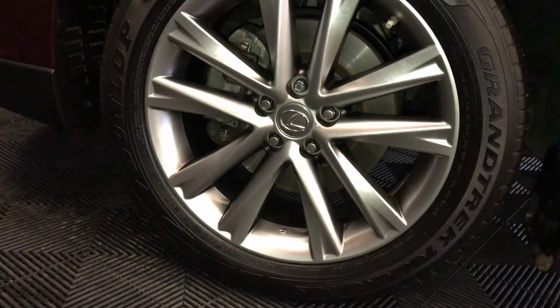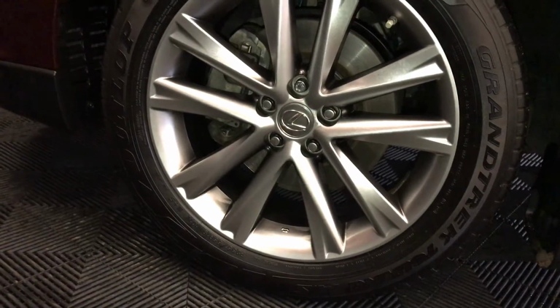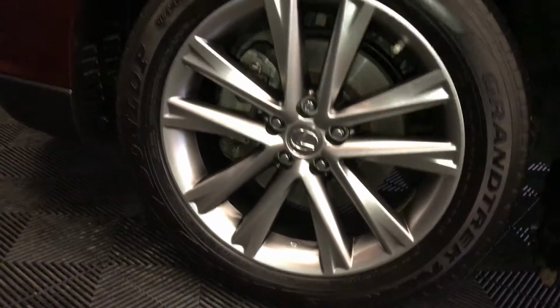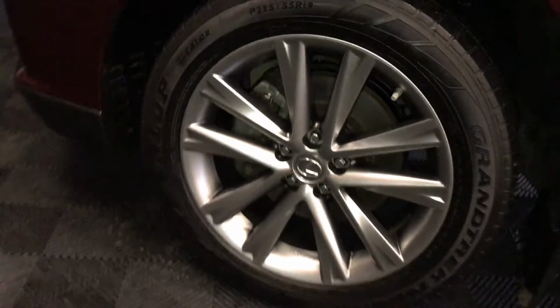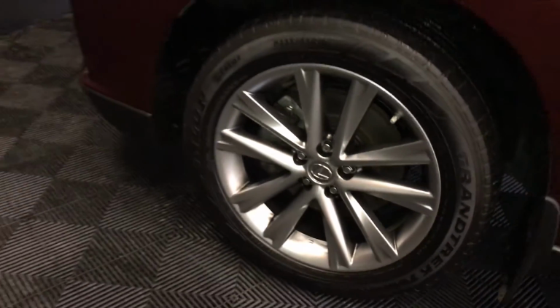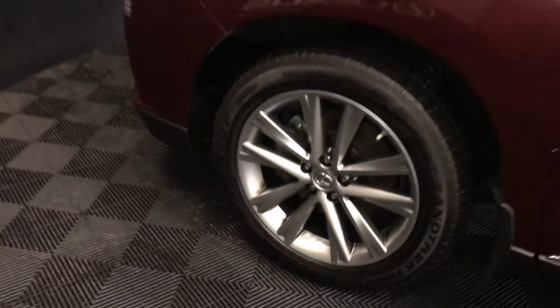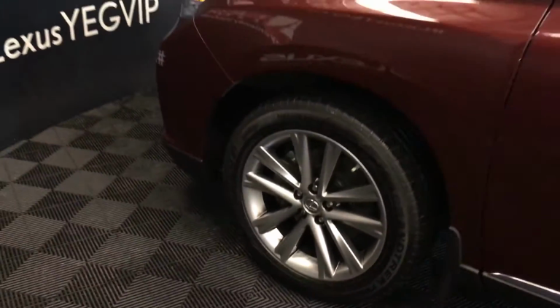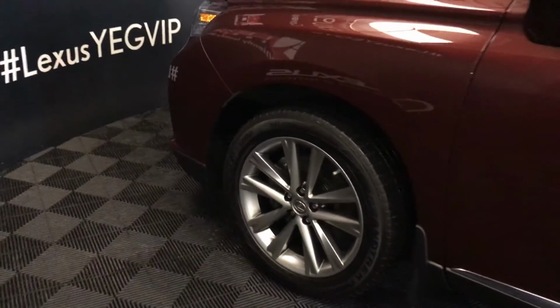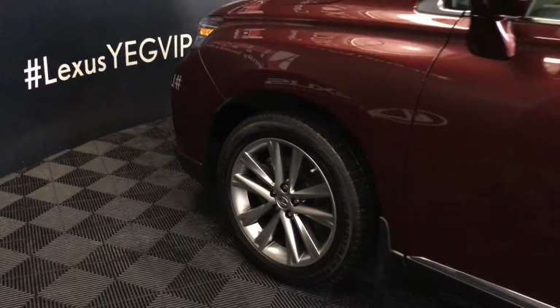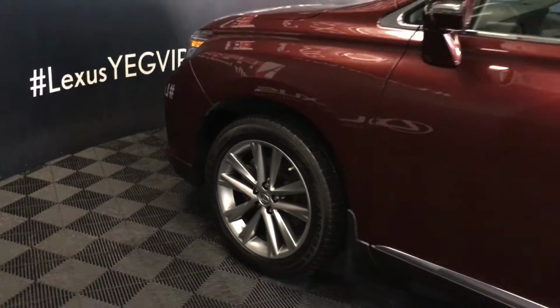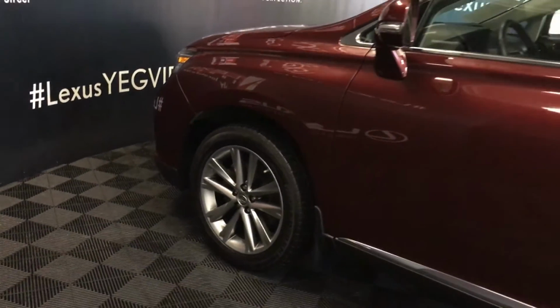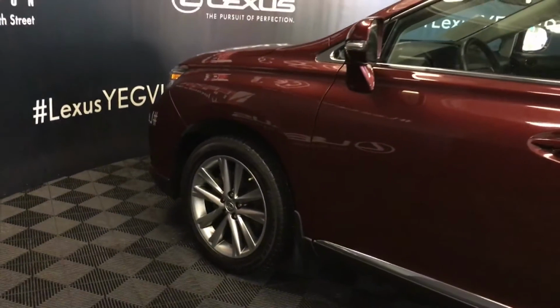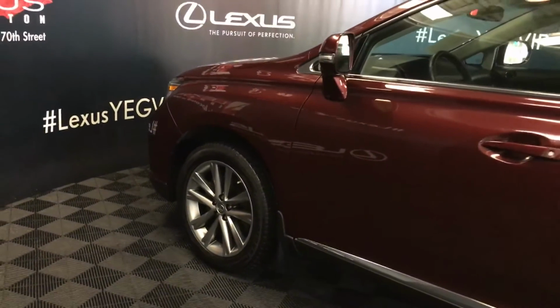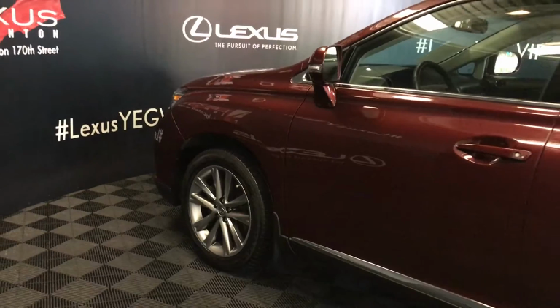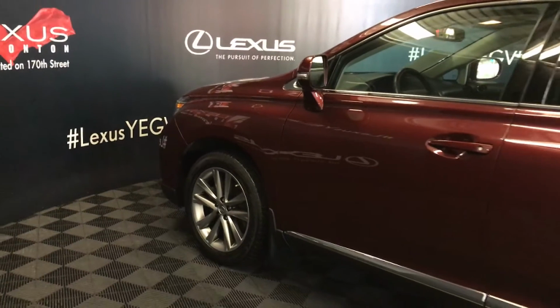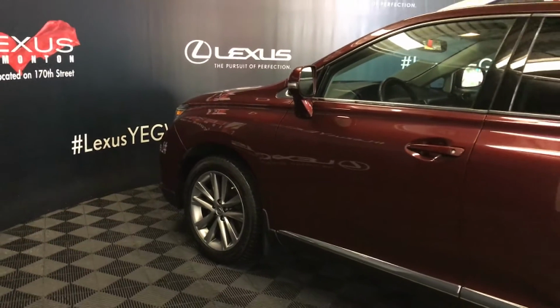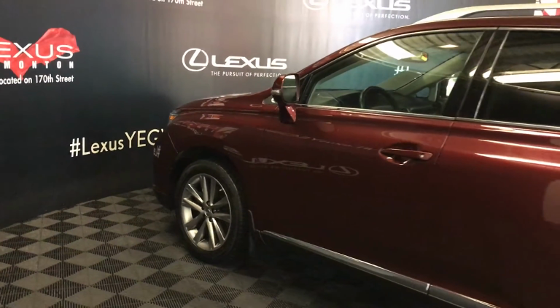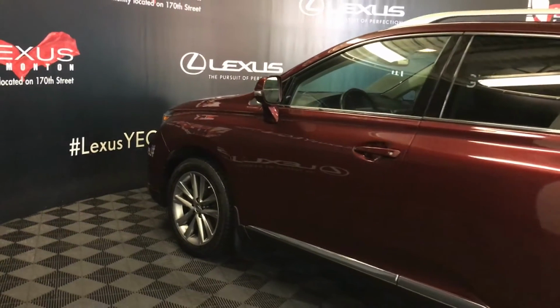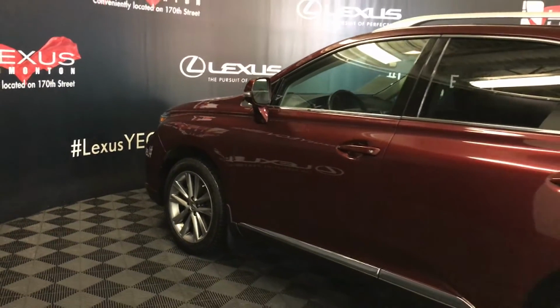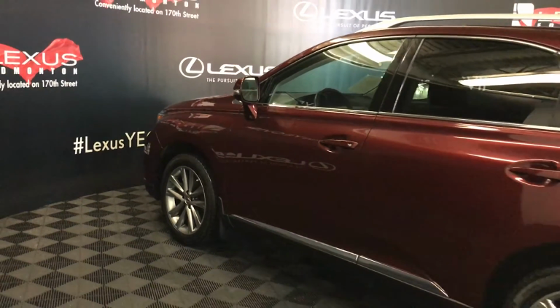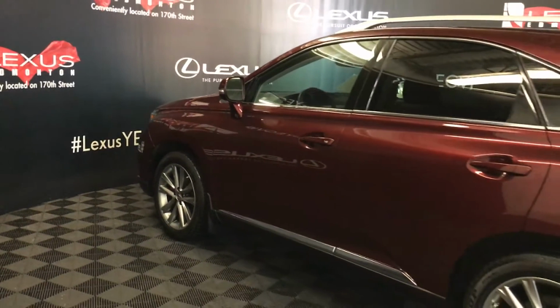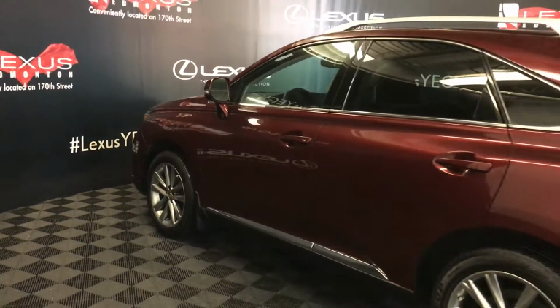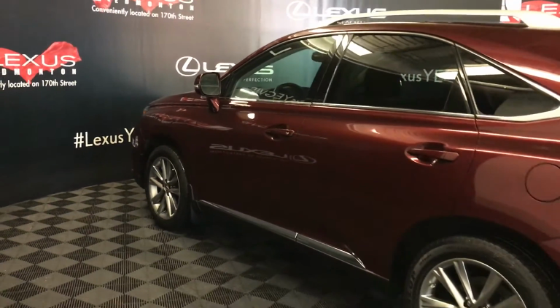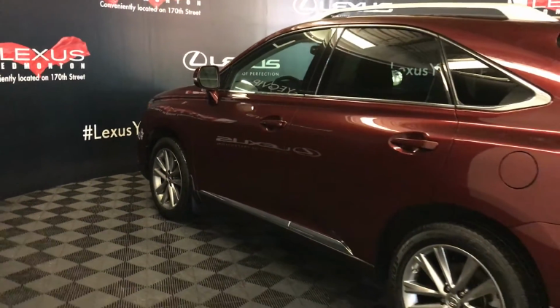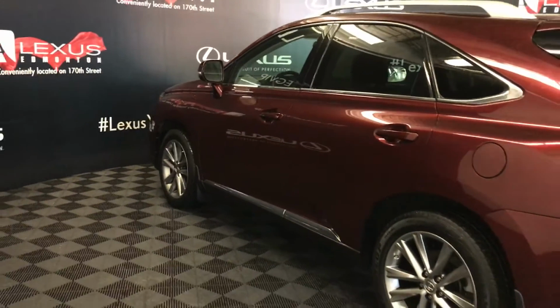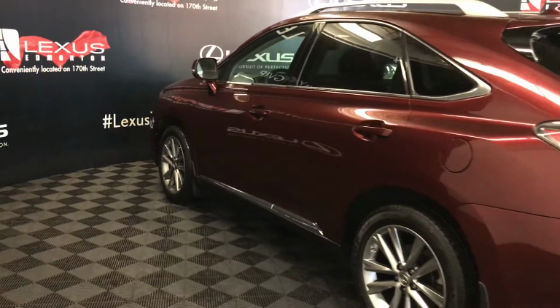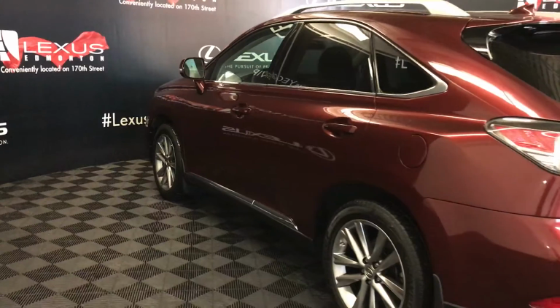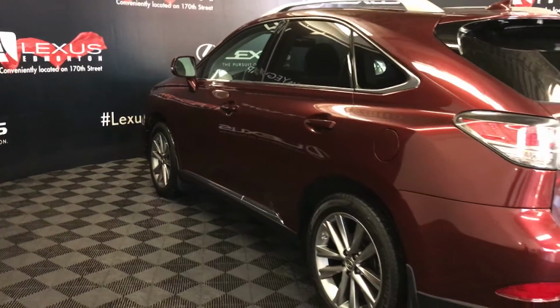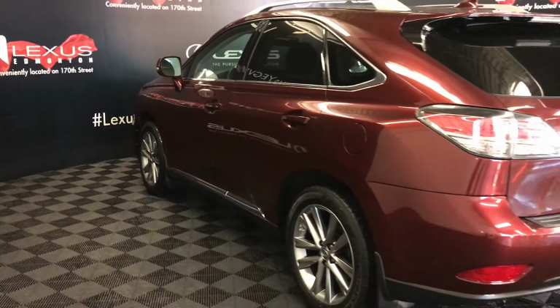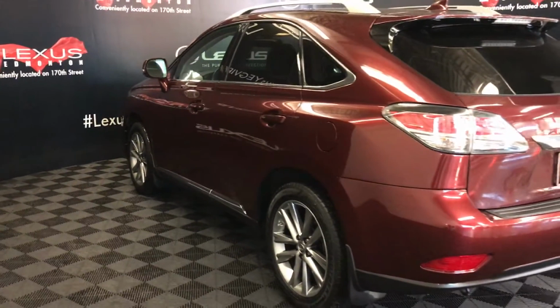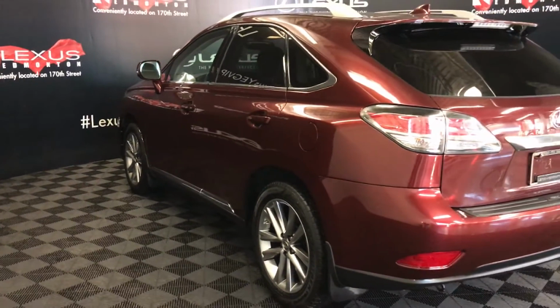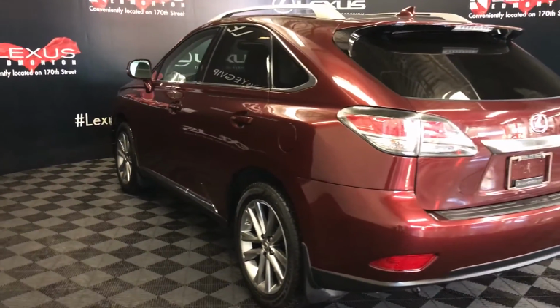19-inch wheels with wheel locks, keyless entry with smart access, key lock prevention. Remote start, roof rails, and a roof-mounted rear spoiler. Tucked underneath is your windshield wiper.